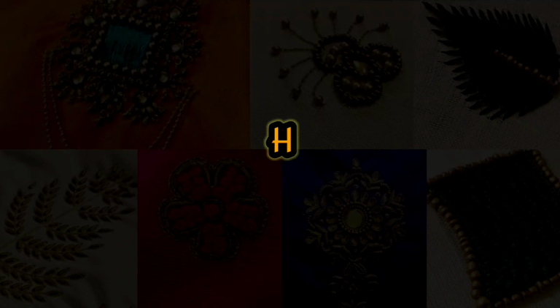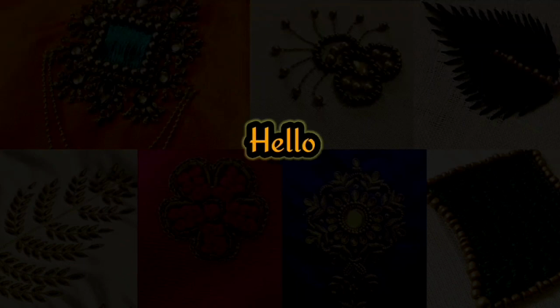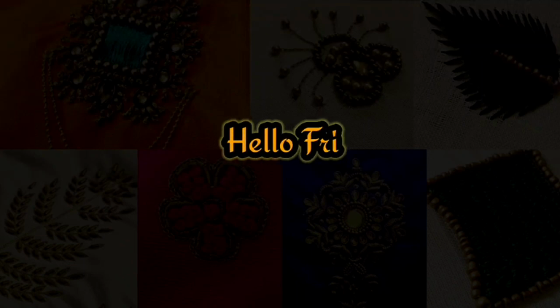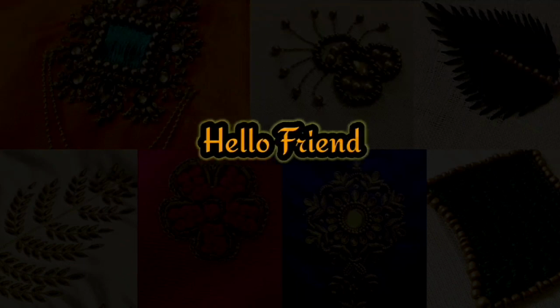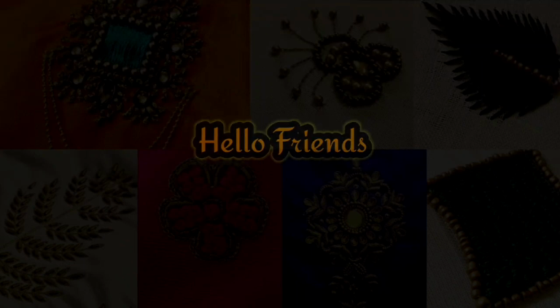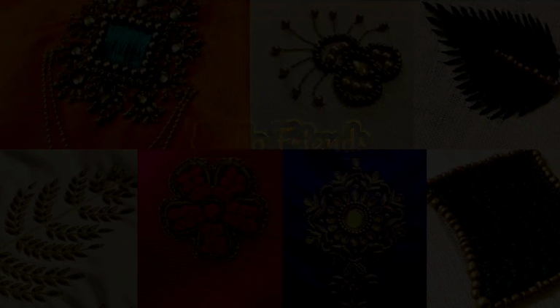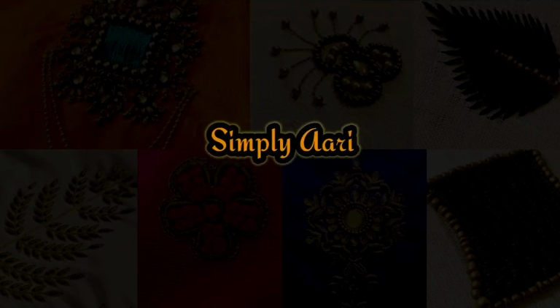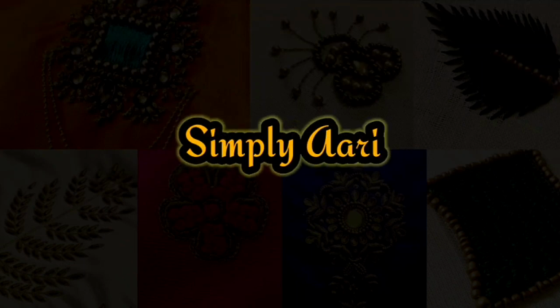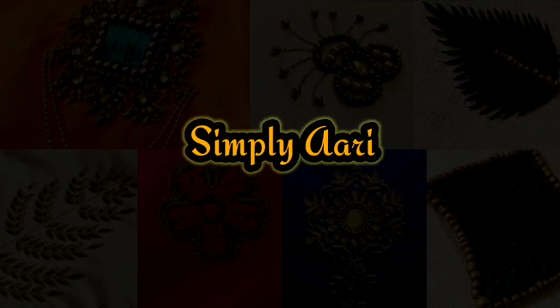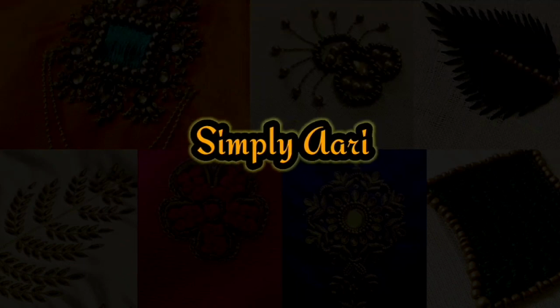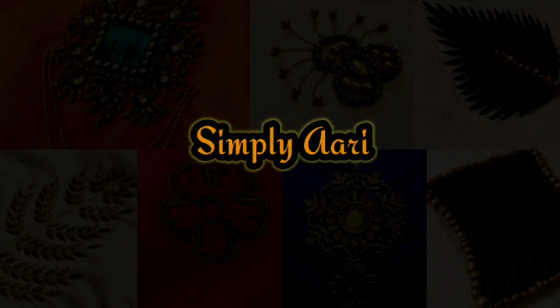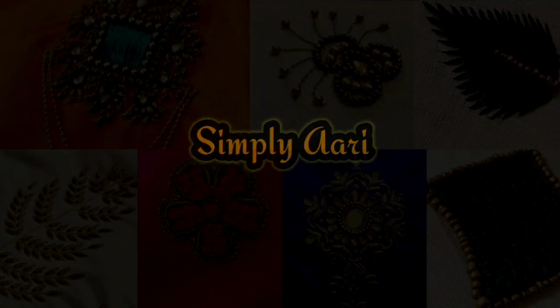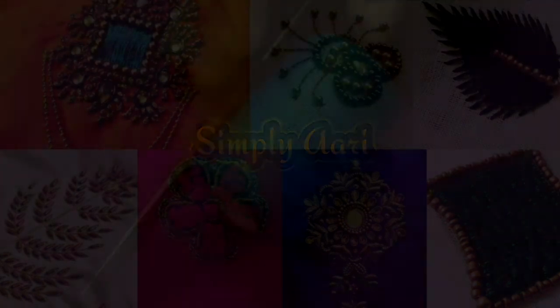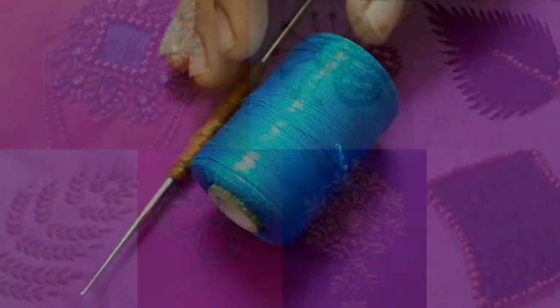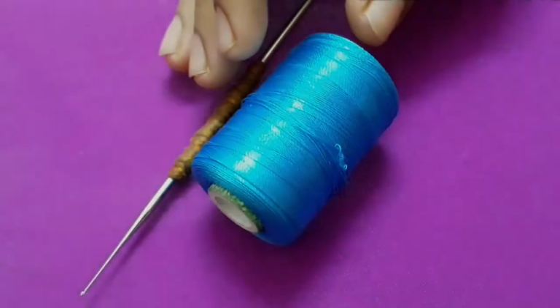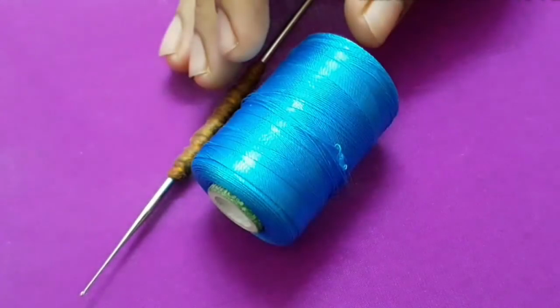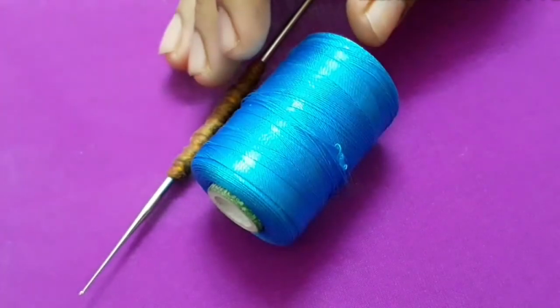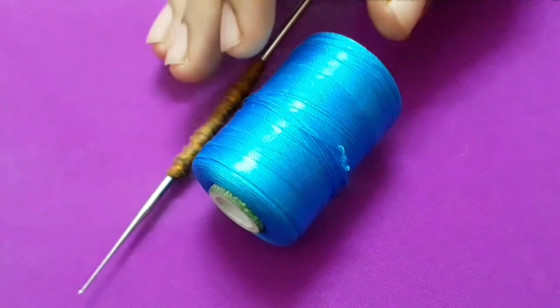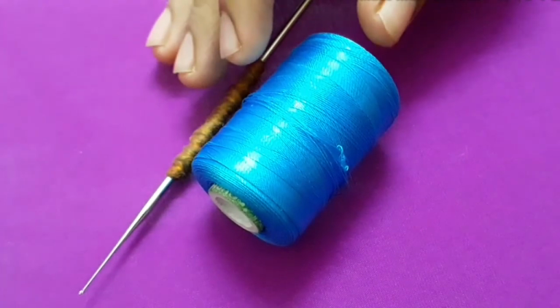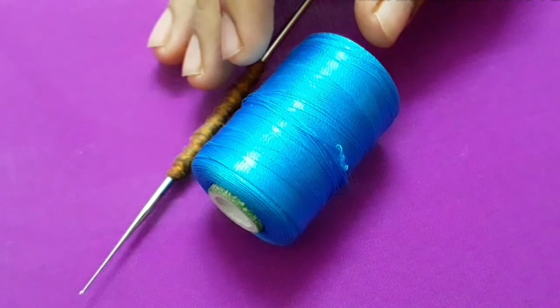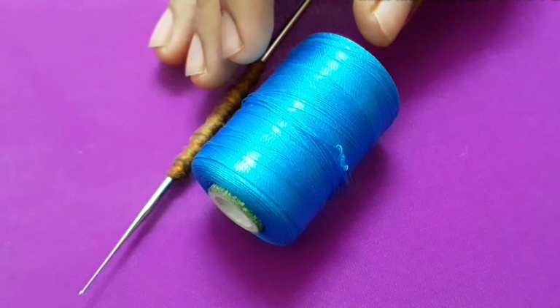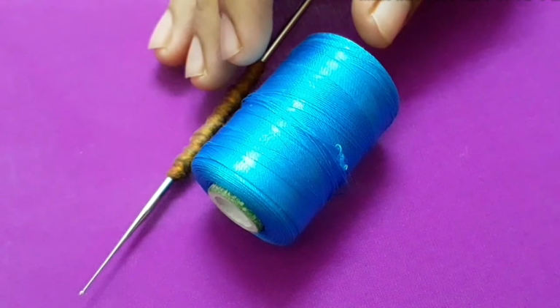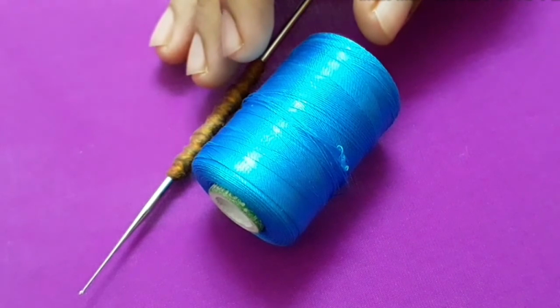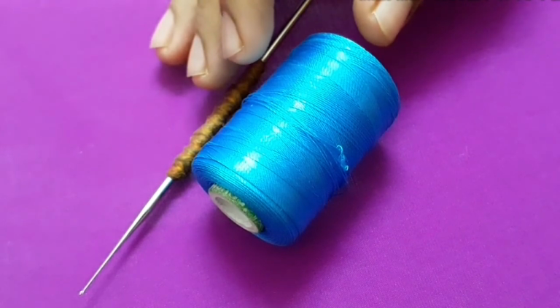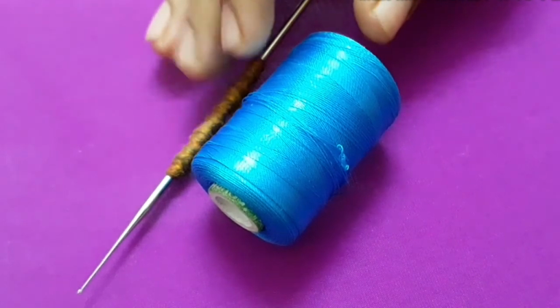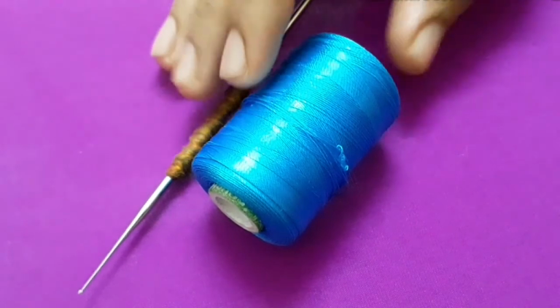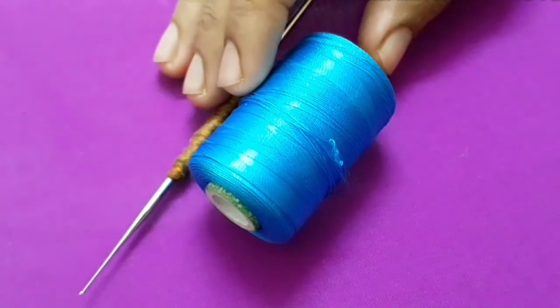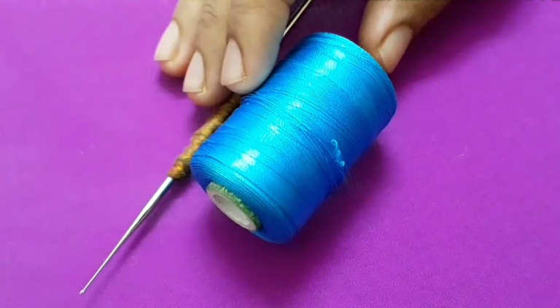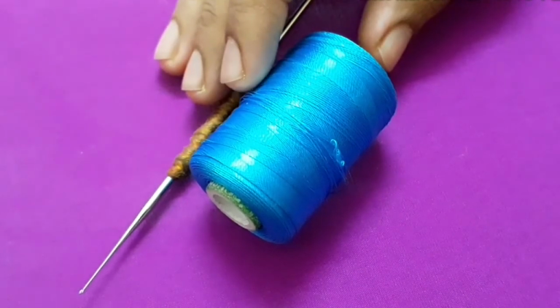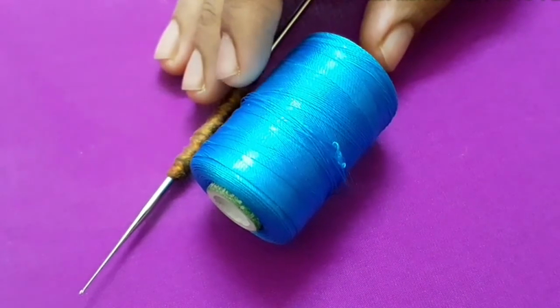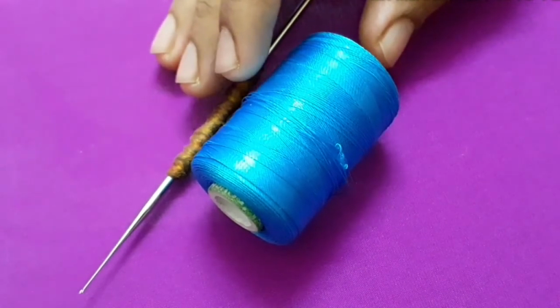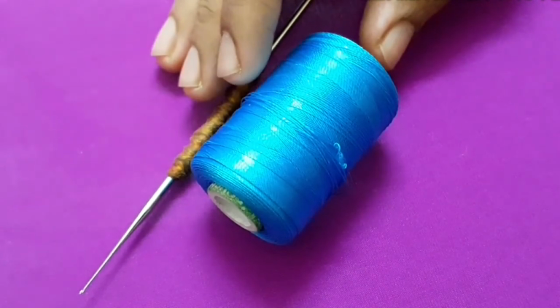Hello friends, welcome back to our channel Simply Yari. In this video, we will see the load stitch and the types of load stitch.